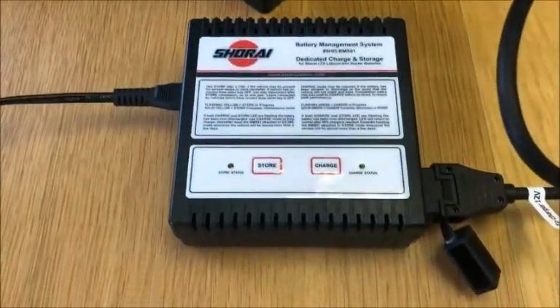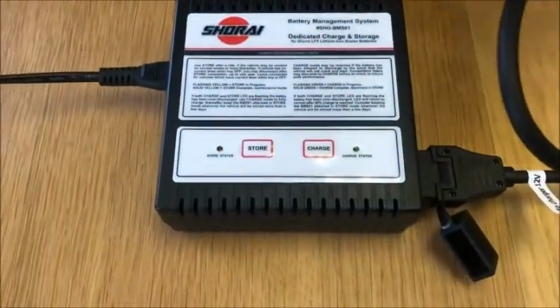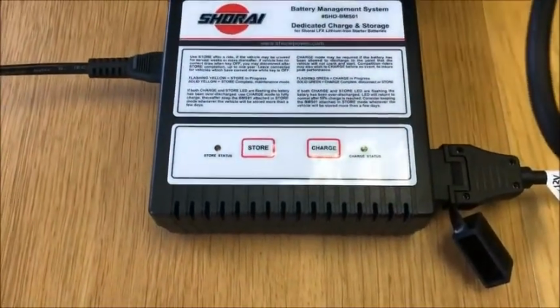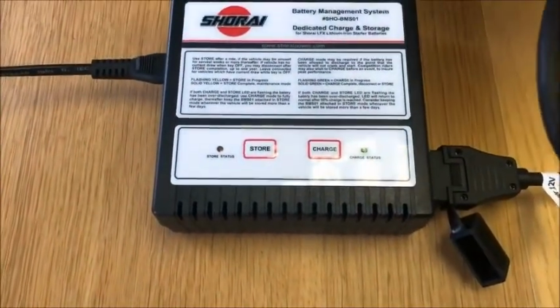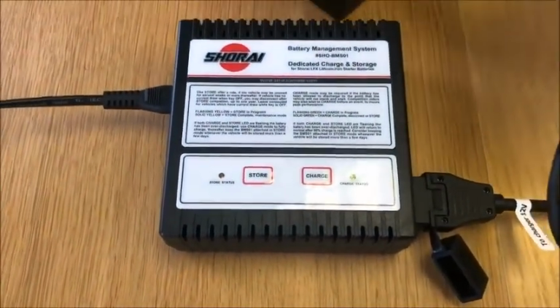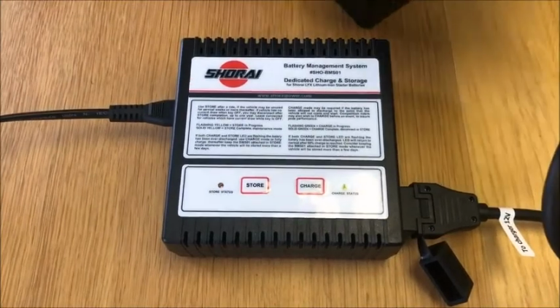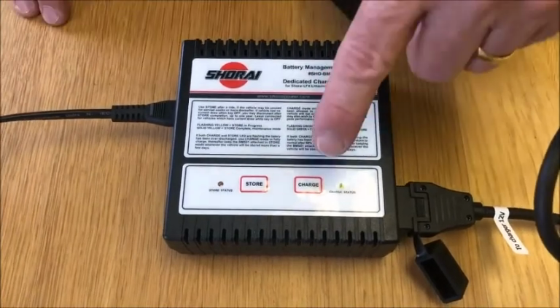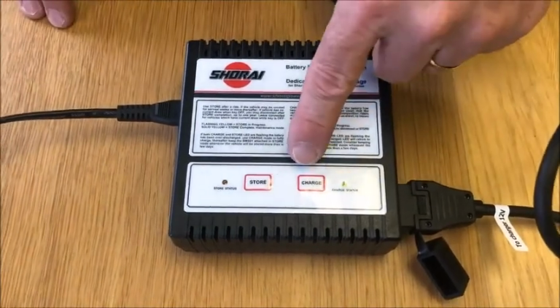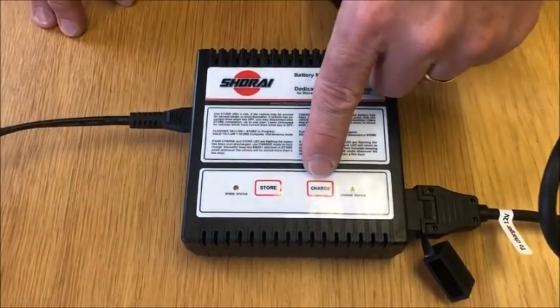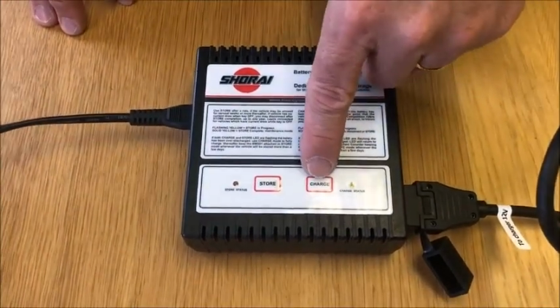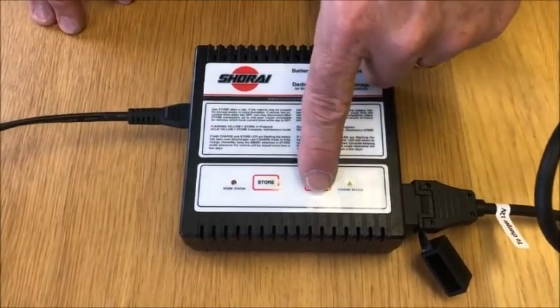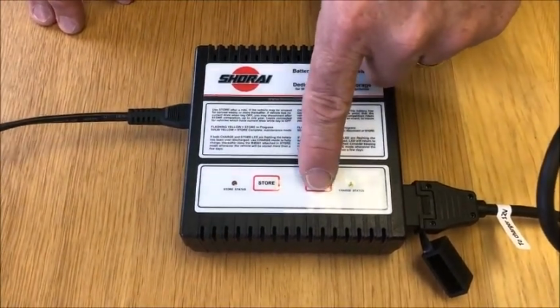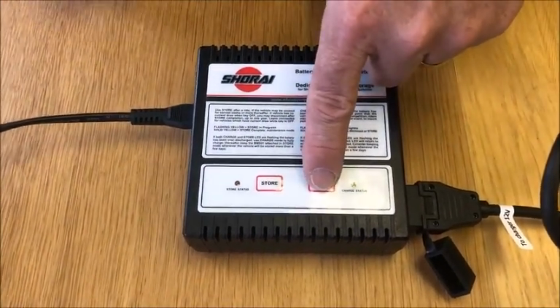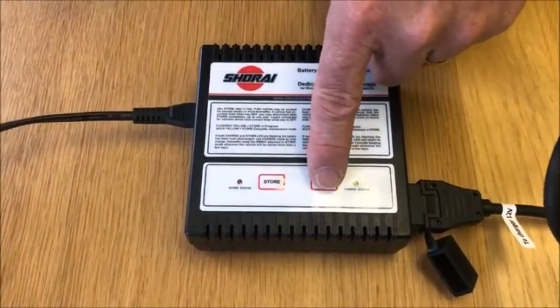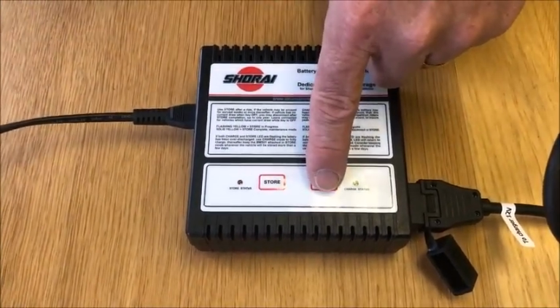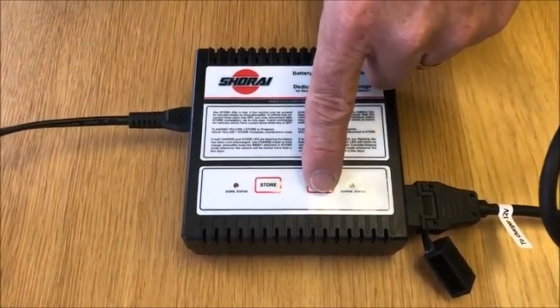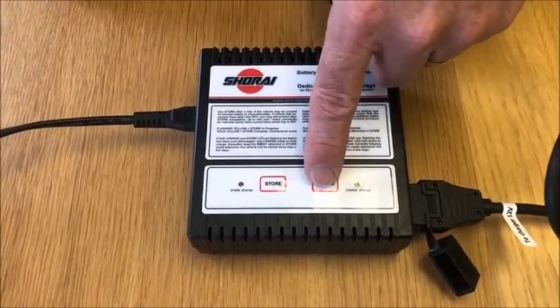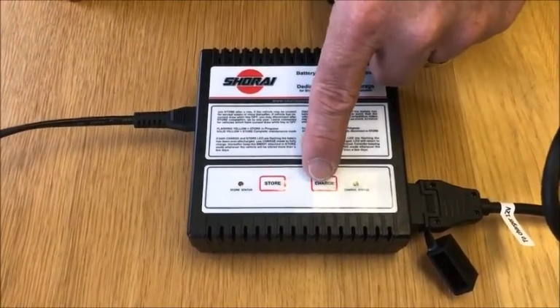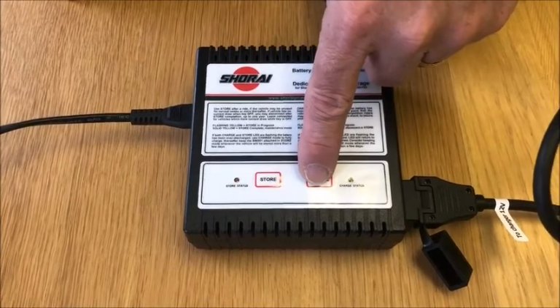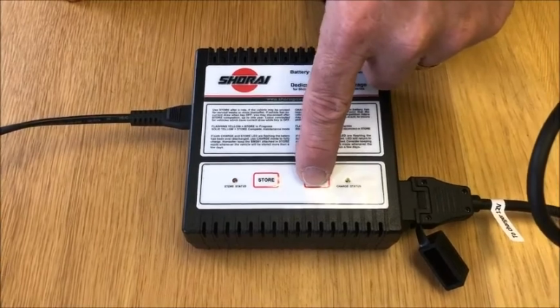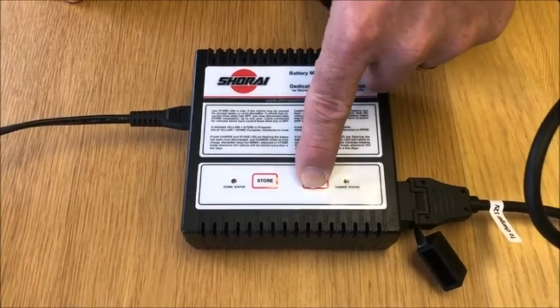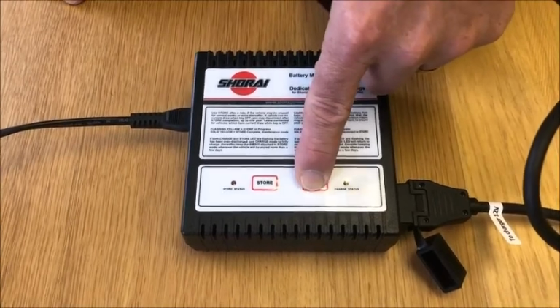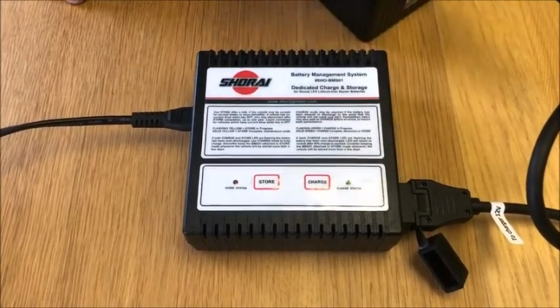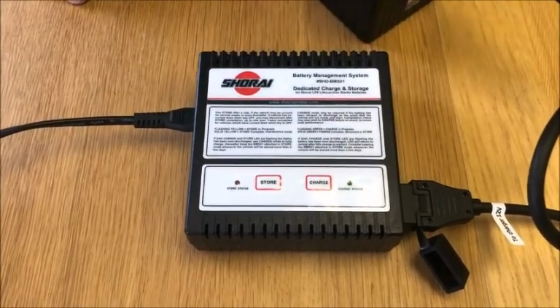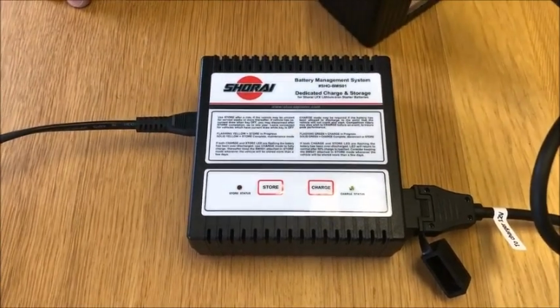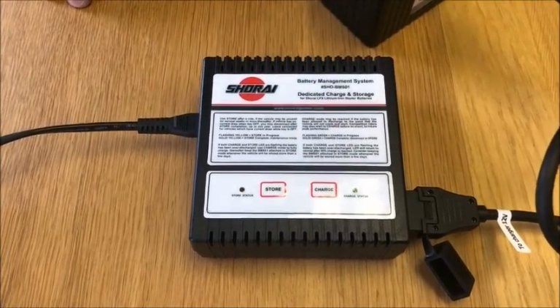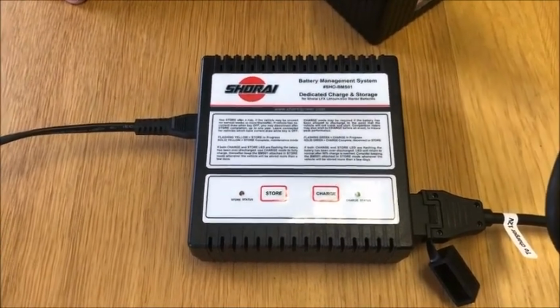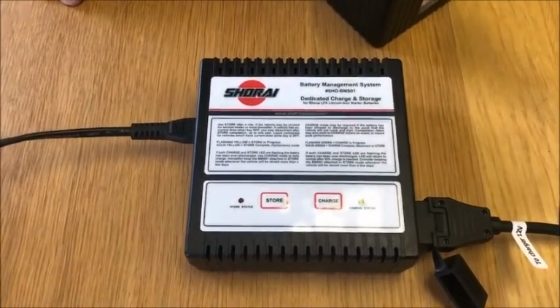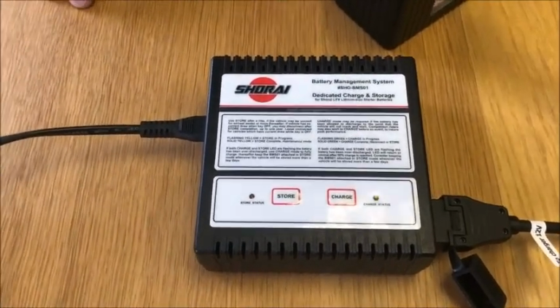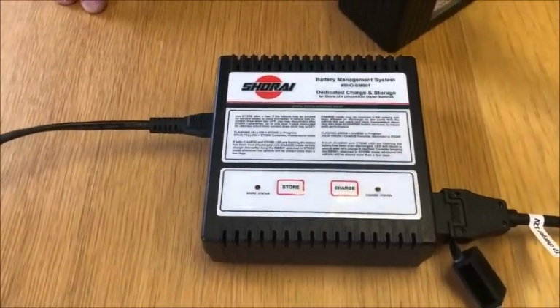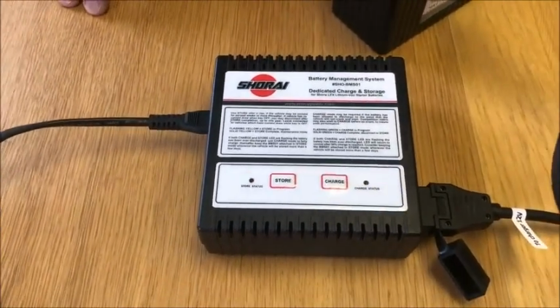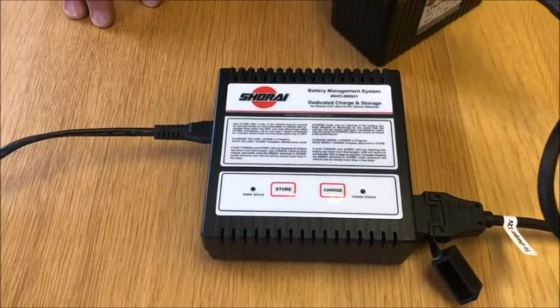When you want to charge, you press the charge button and you'll hear three little beeps first of all. And now it's started to charge.